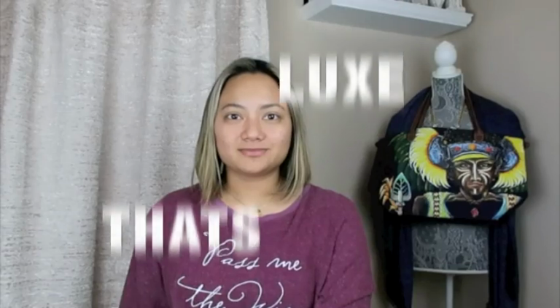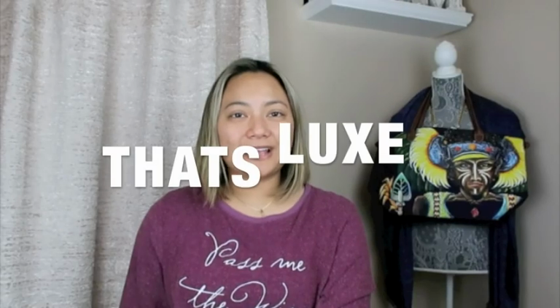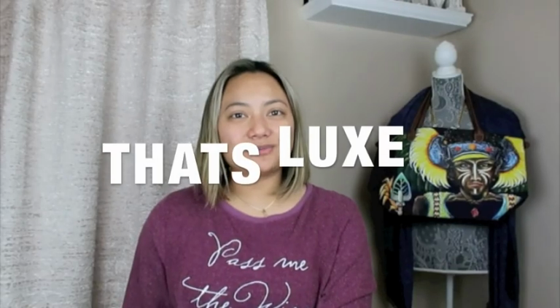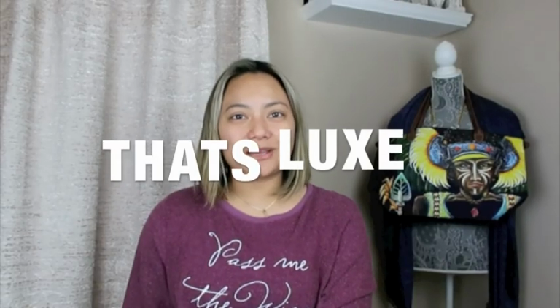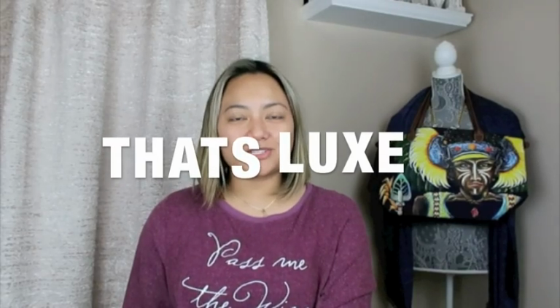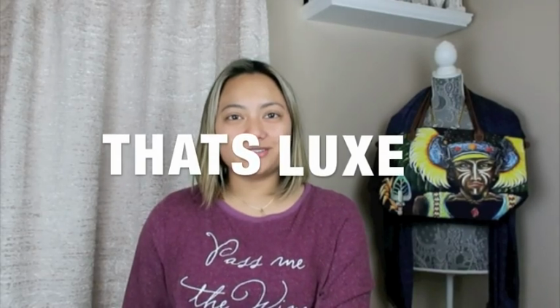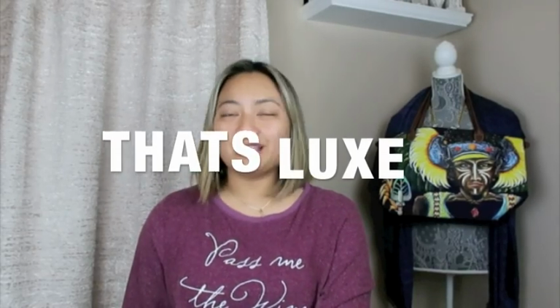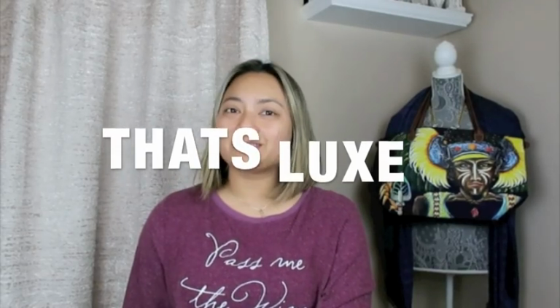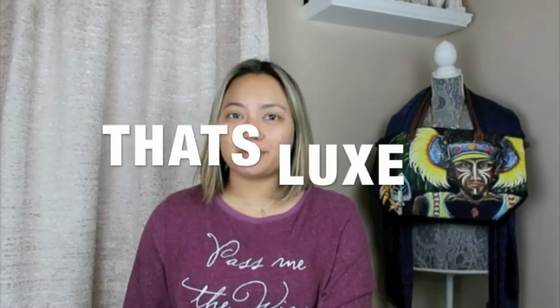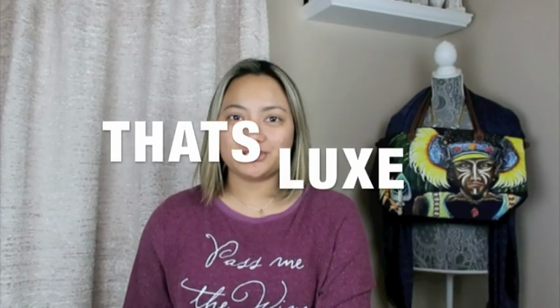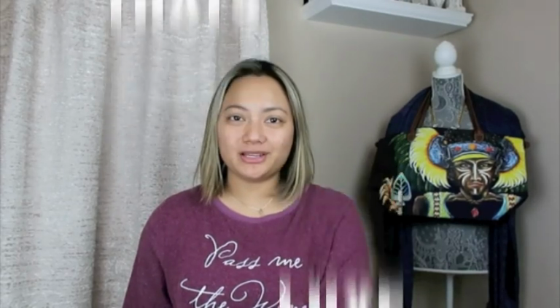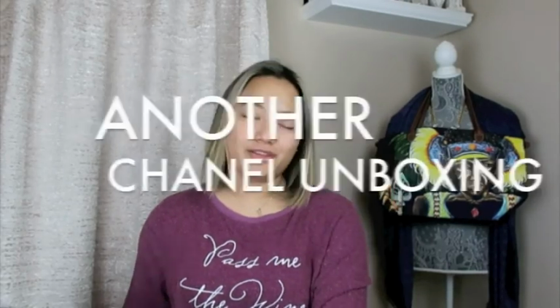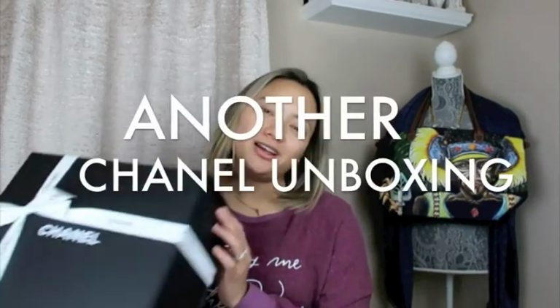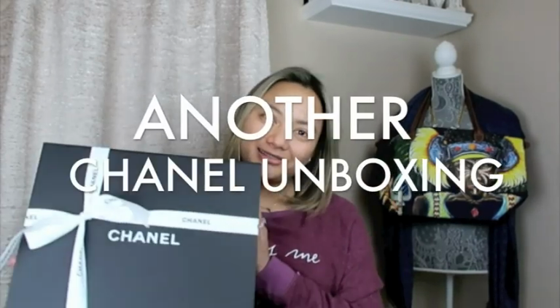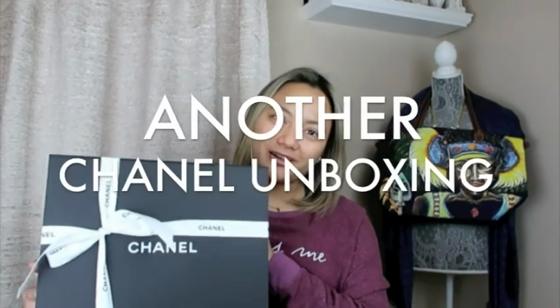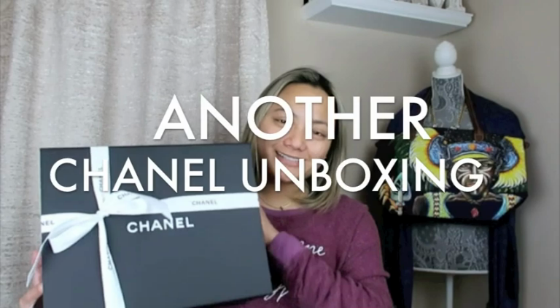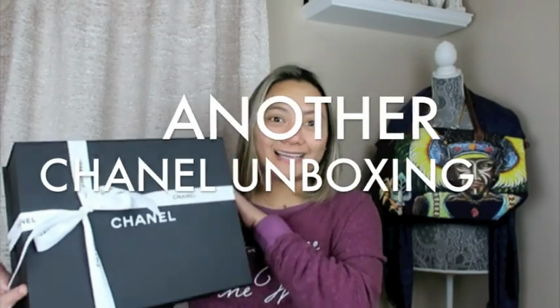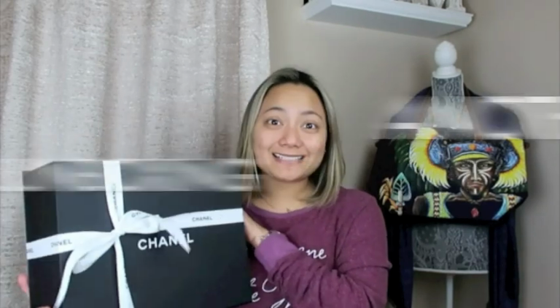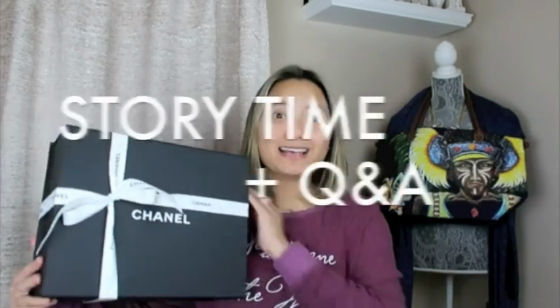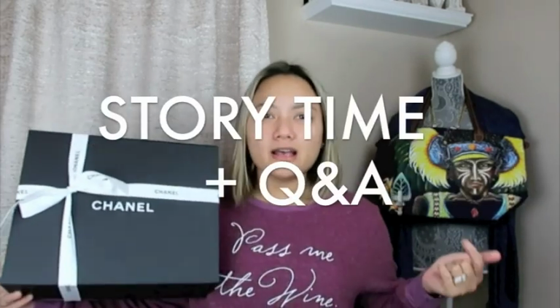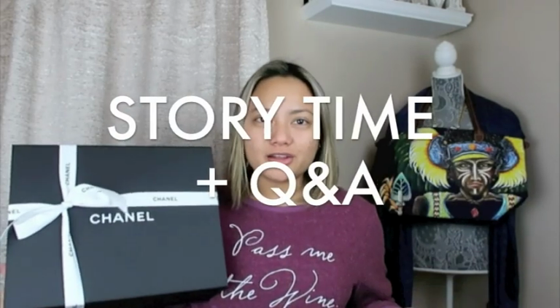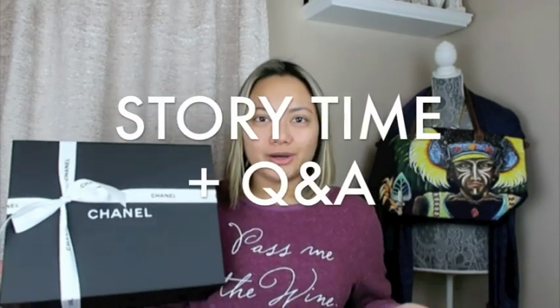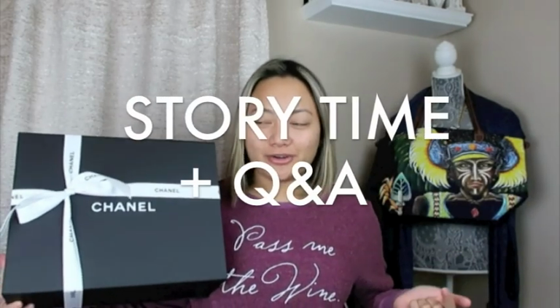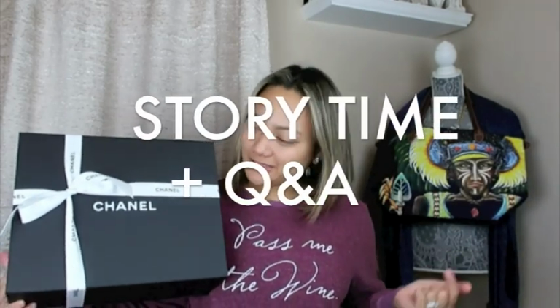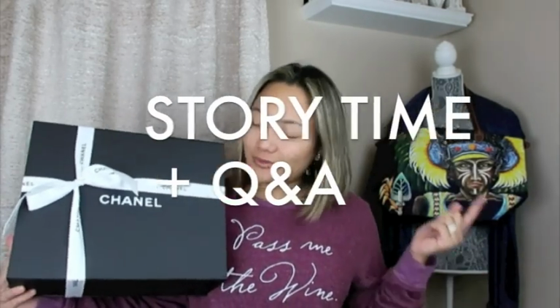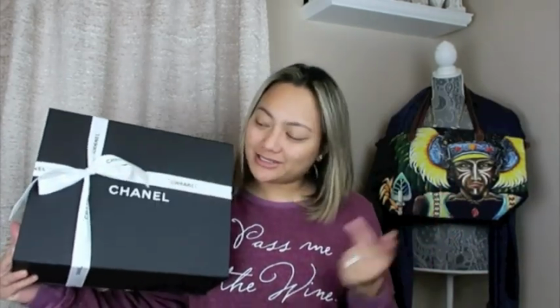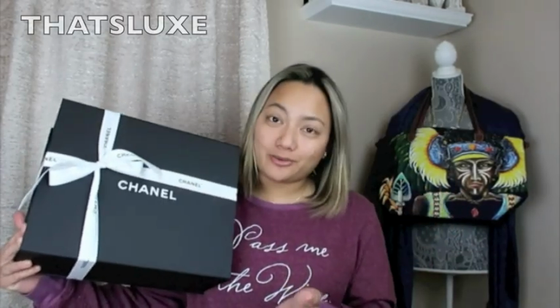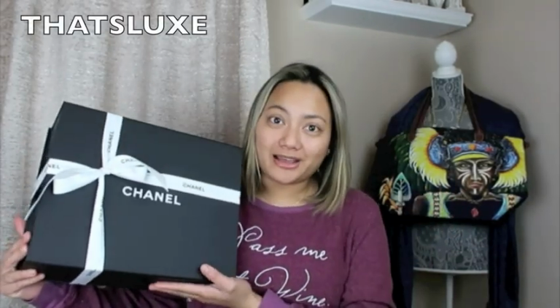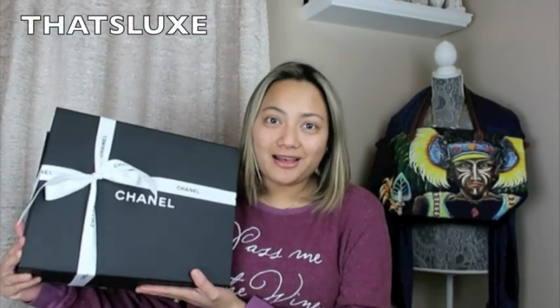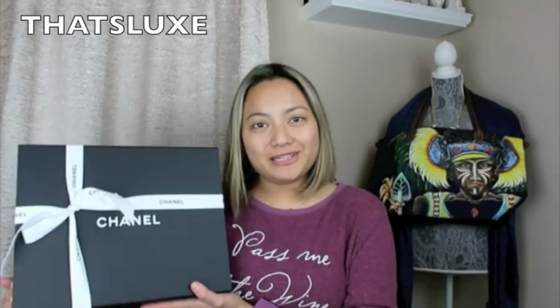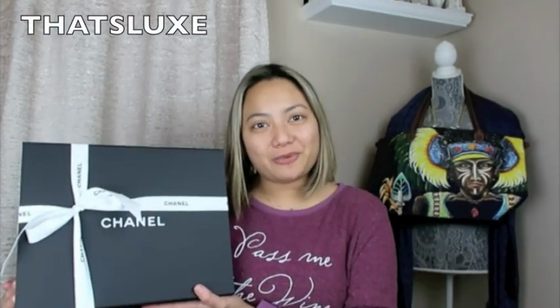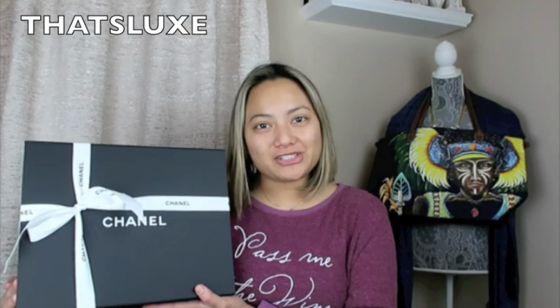Hi guys, welcome back to my channel. Today I'm going to be doing another Chanel unboxing, and yes, it's another one. I know, right. So if you wanted to see what I got, please keep on watching.